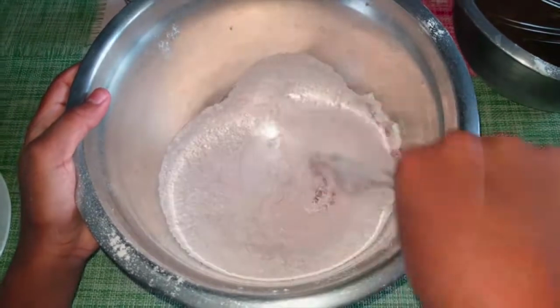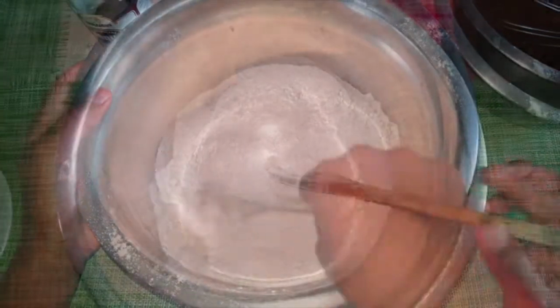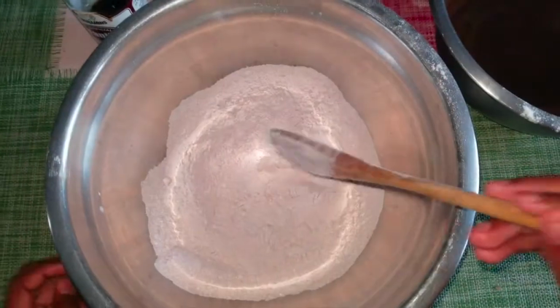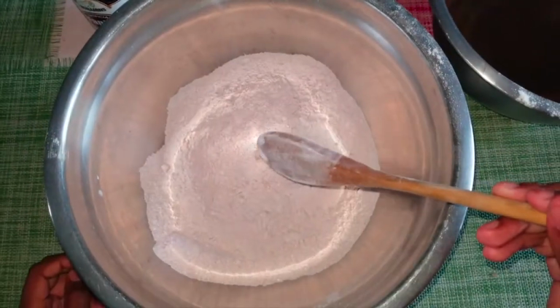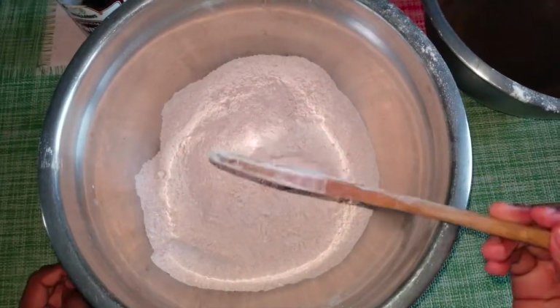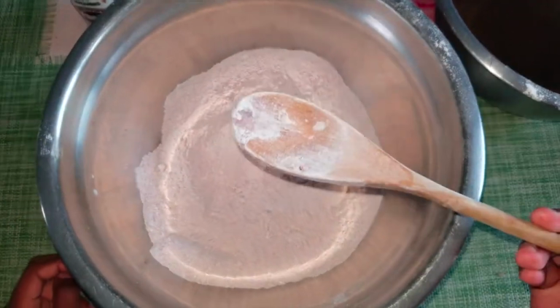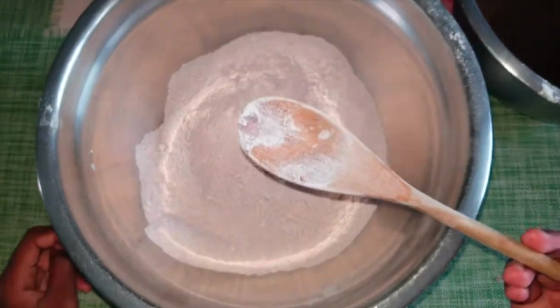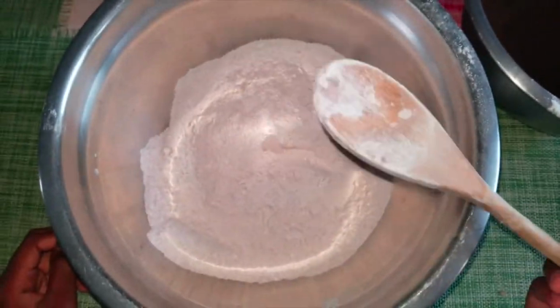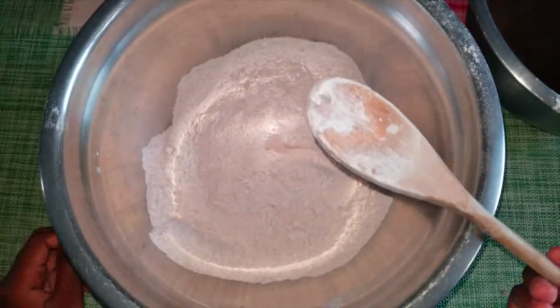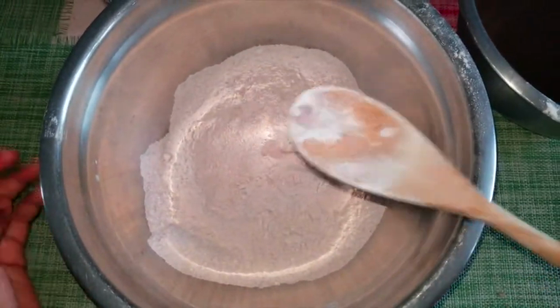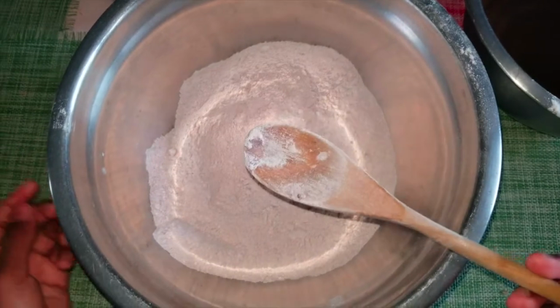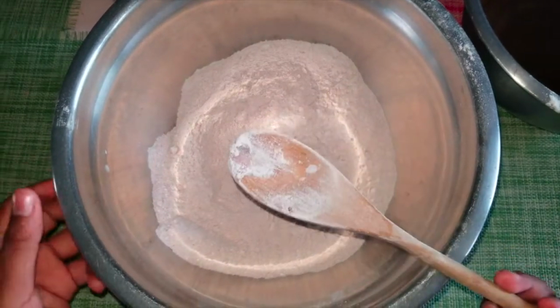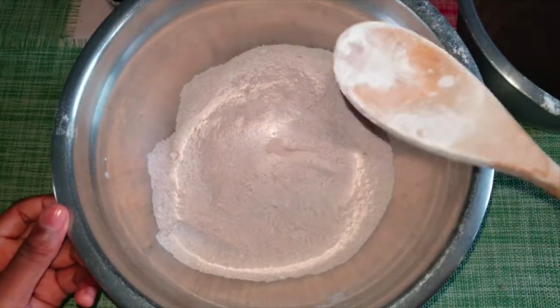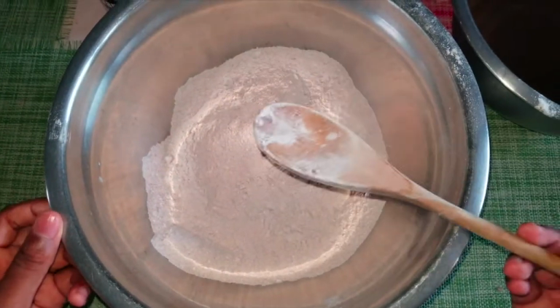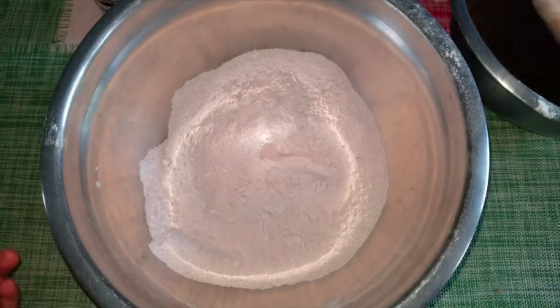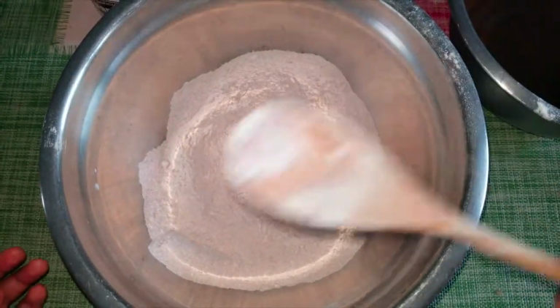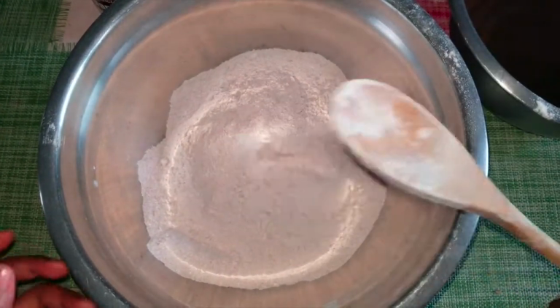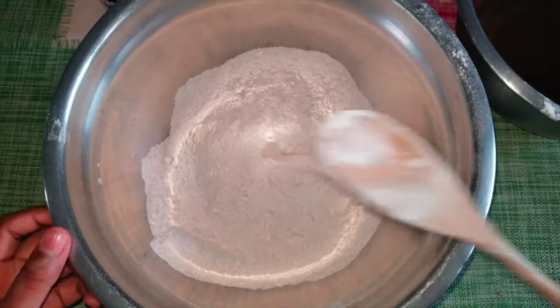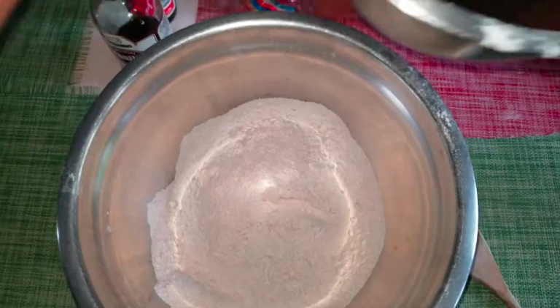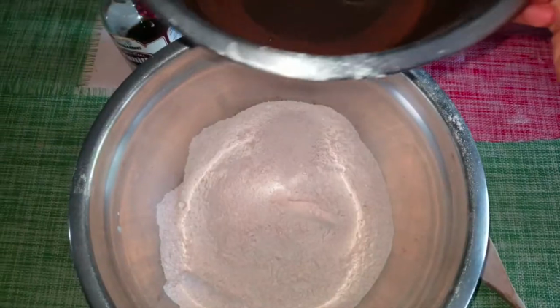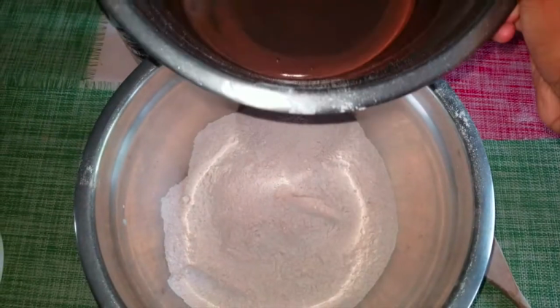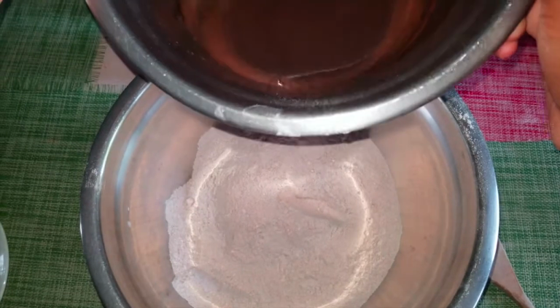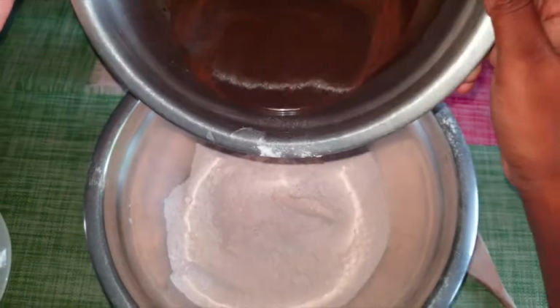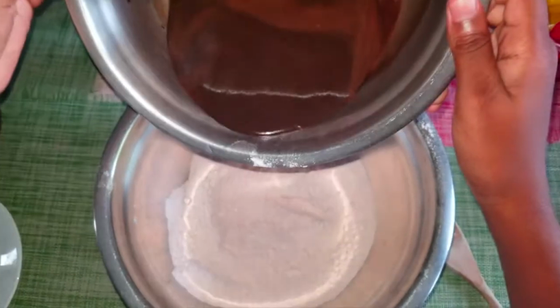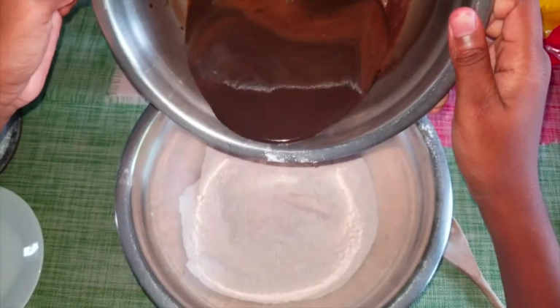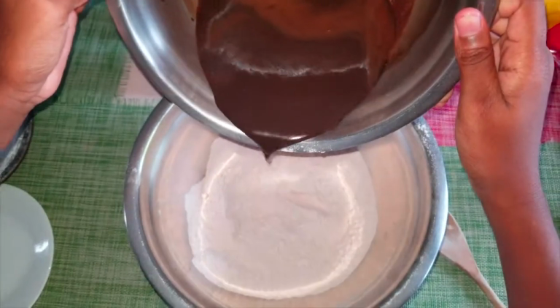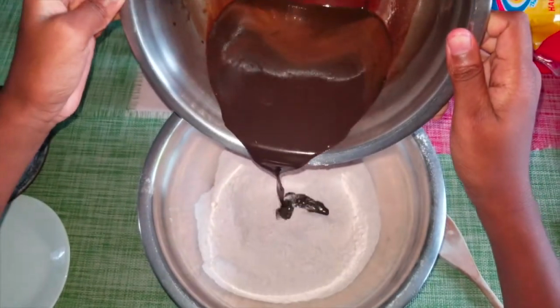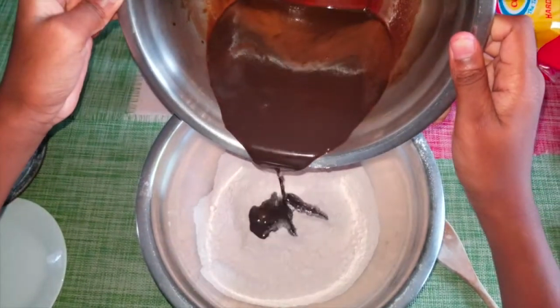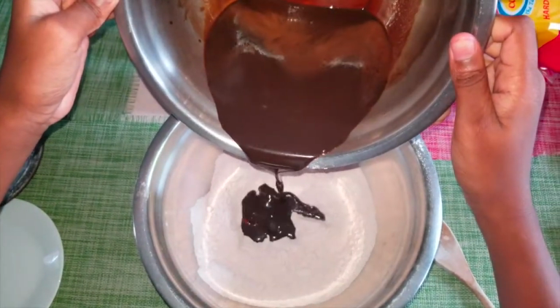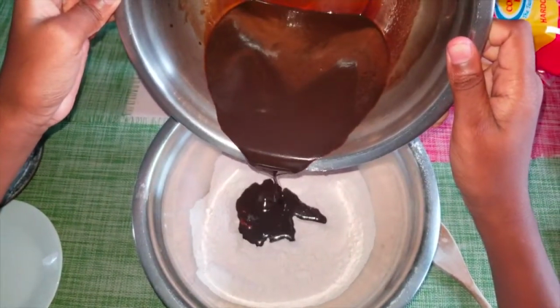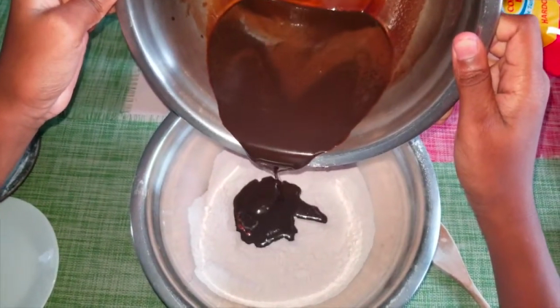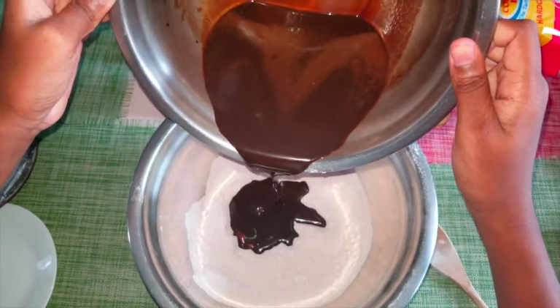Now that I've finished with this, I'll be combining the wet ingredients with the dry ingredients. Since the dry bowl is bigger, the wet will go into the dry. So I'll add half of this in, and now I'm gonna mix.